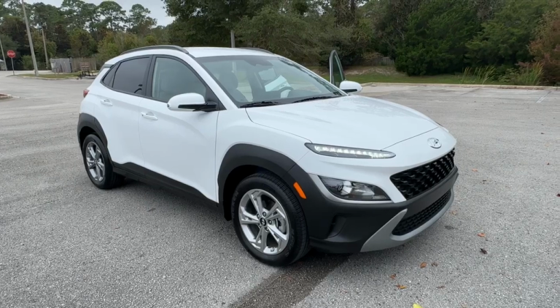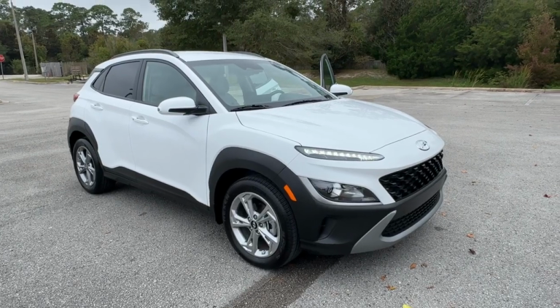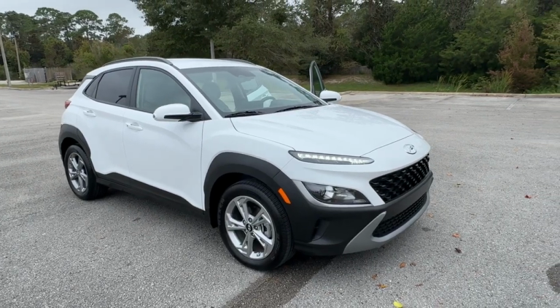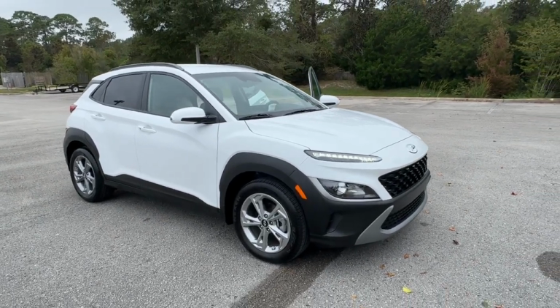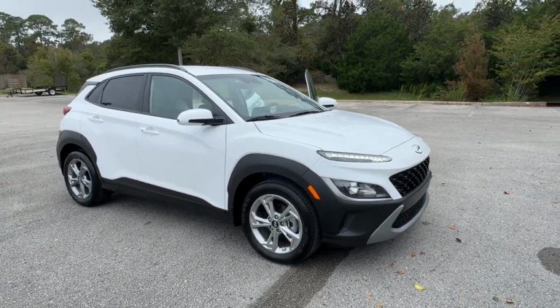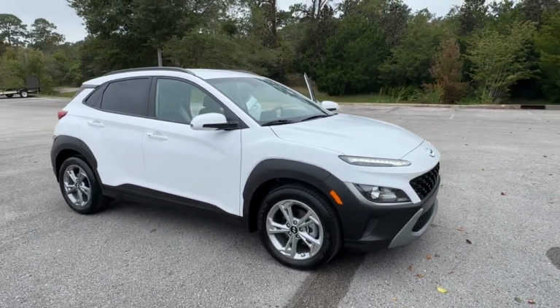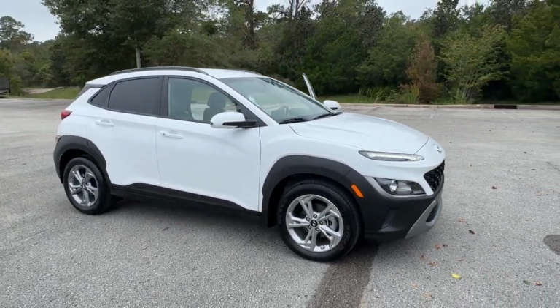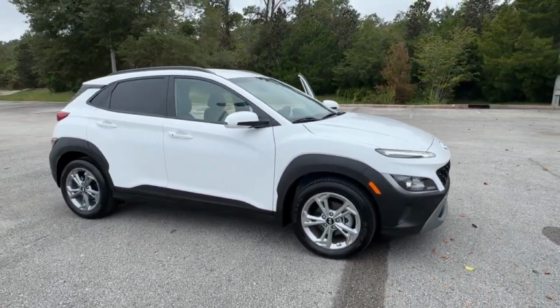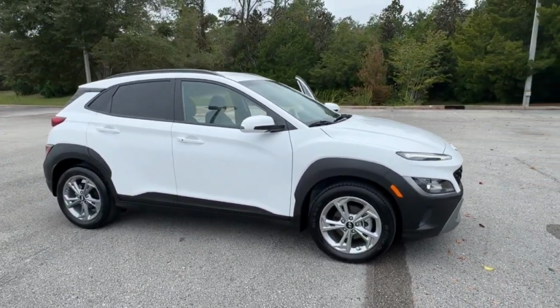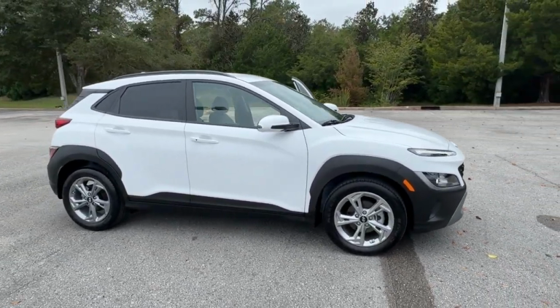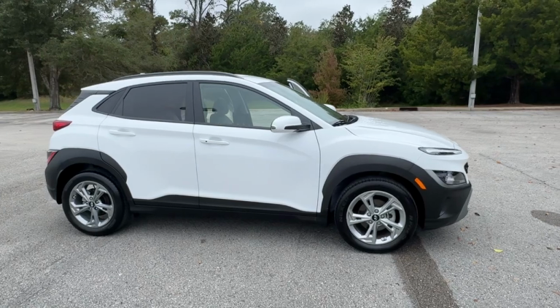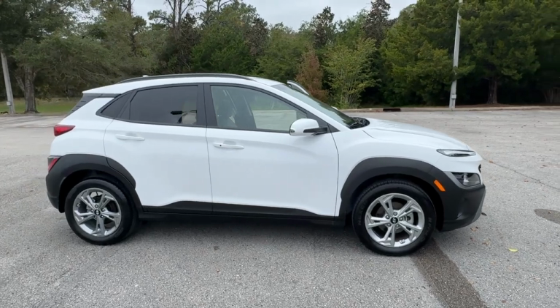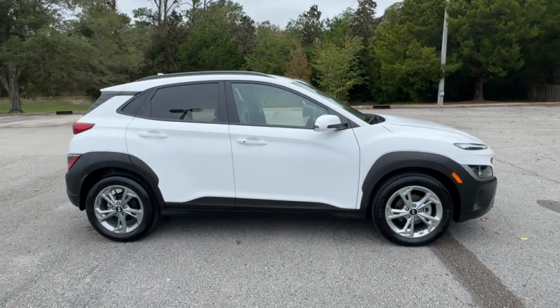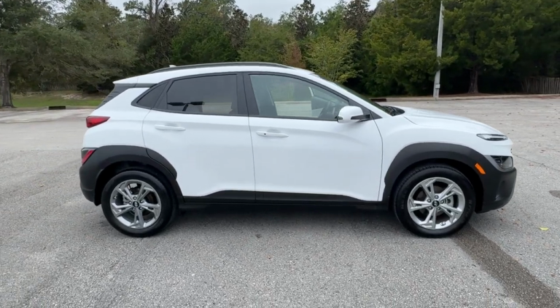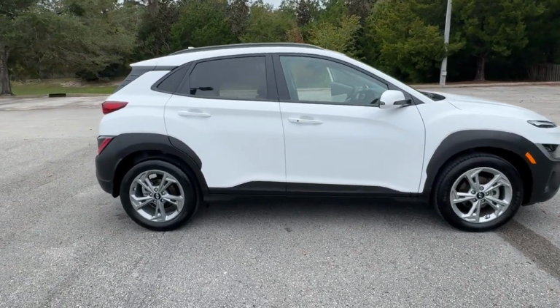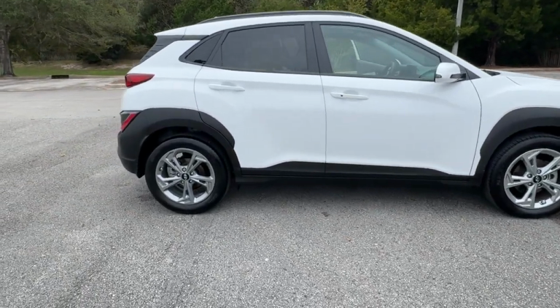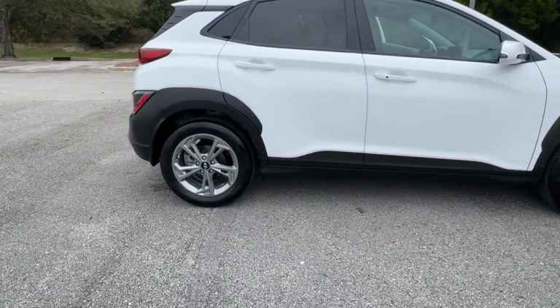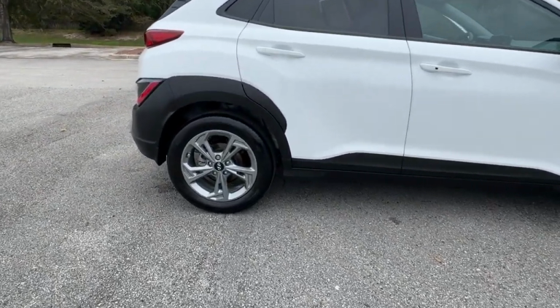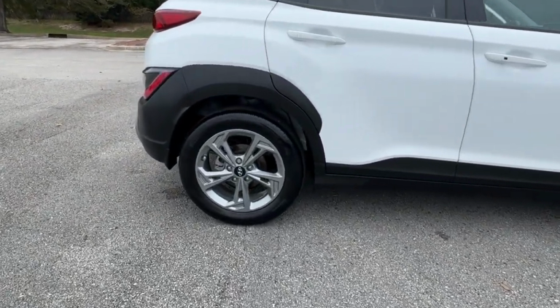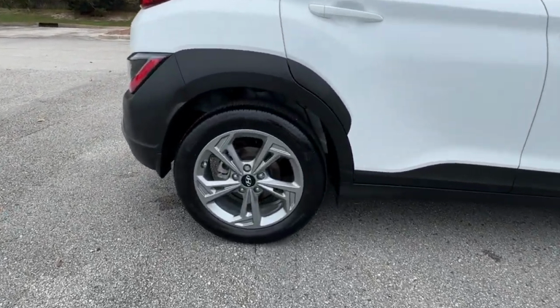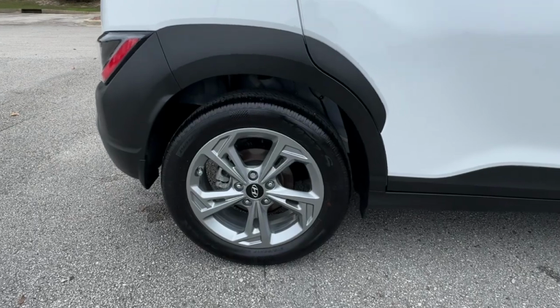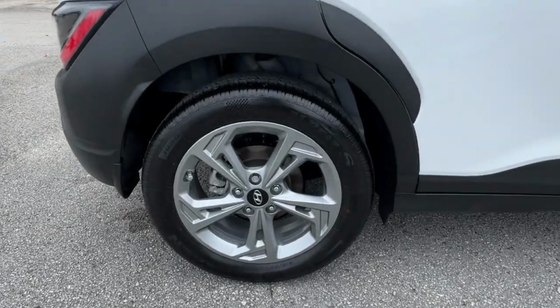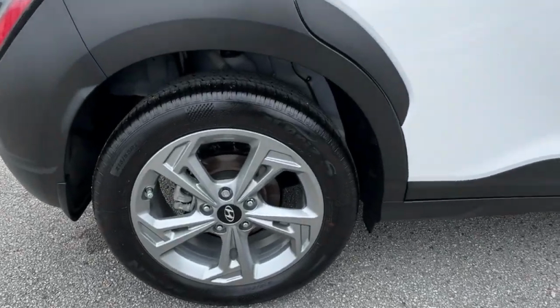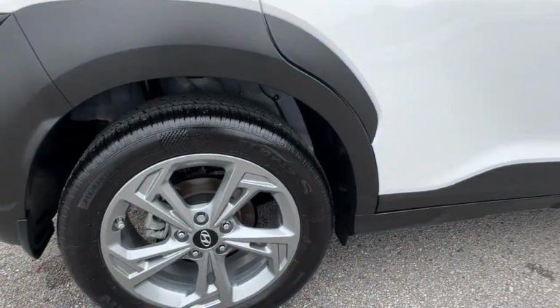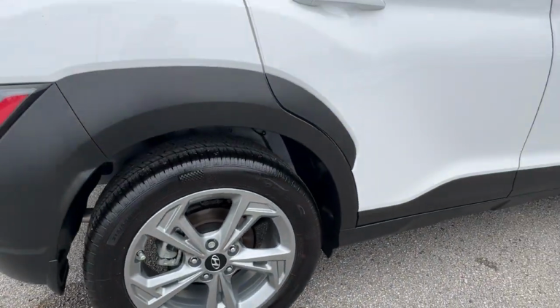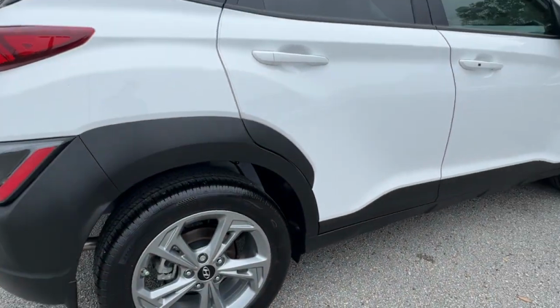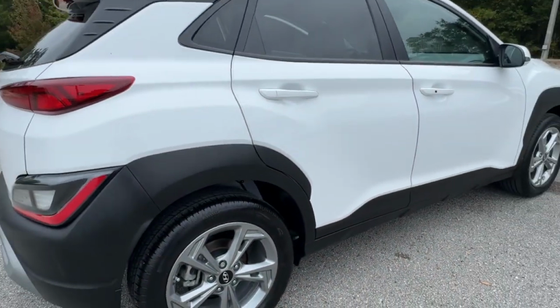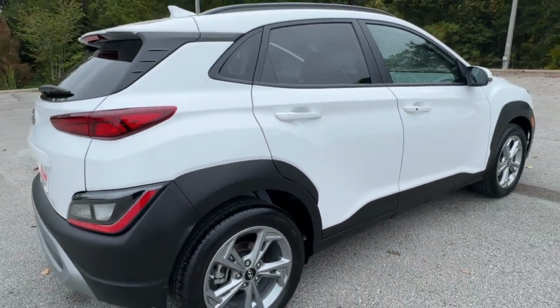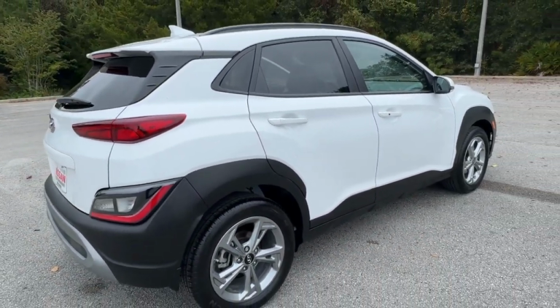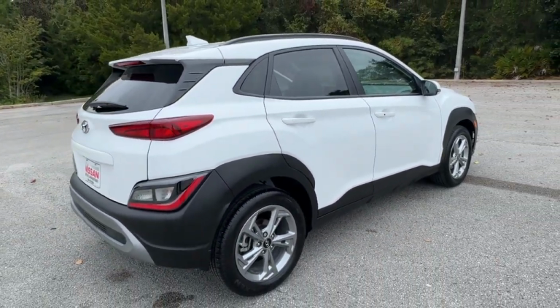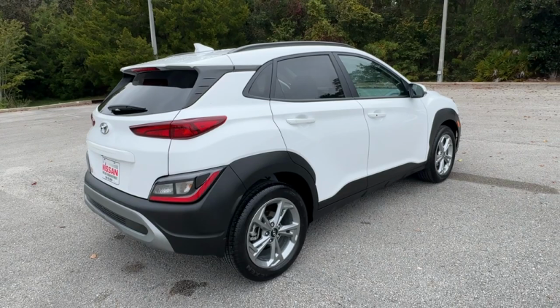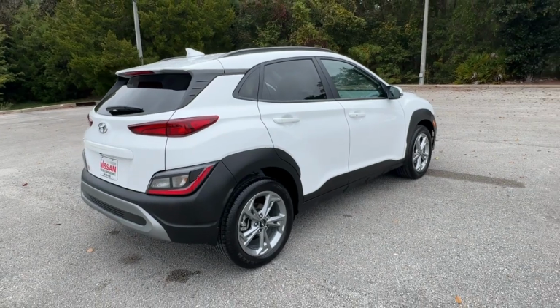Take a moment to check out the 2023 Hyundai Kona. With less than 5,000 miles on the odometer, this vehicle stands out from the rest. Infuse every drive with a fresh sense of fun in this spirited and tech-savvy Kona.